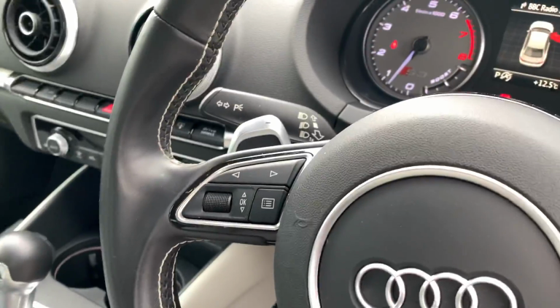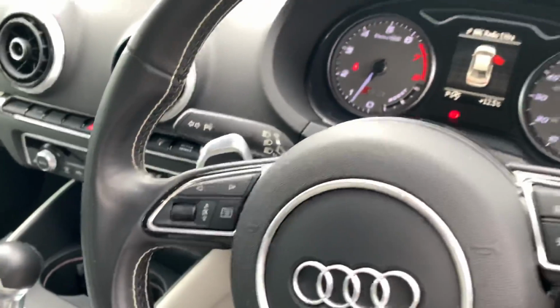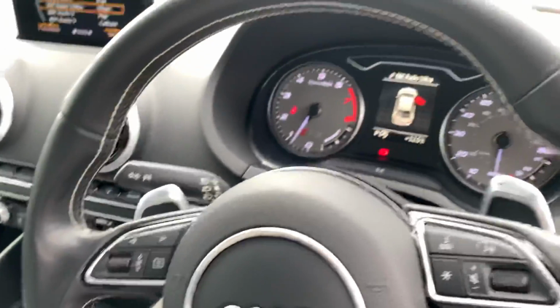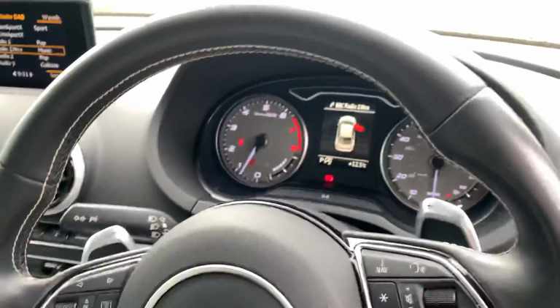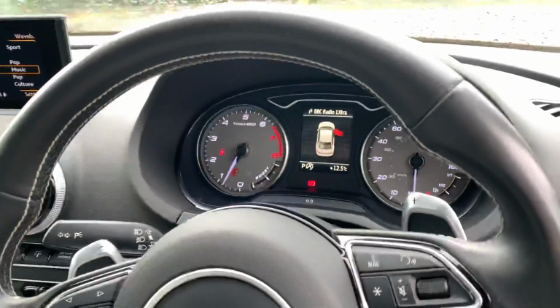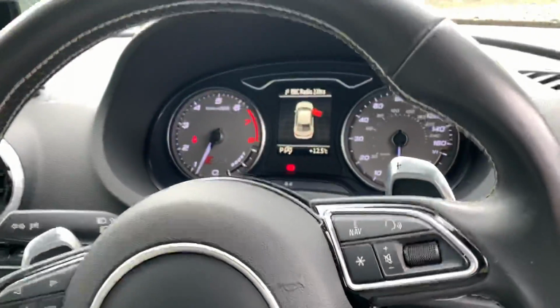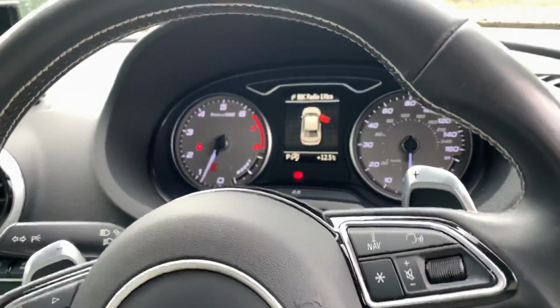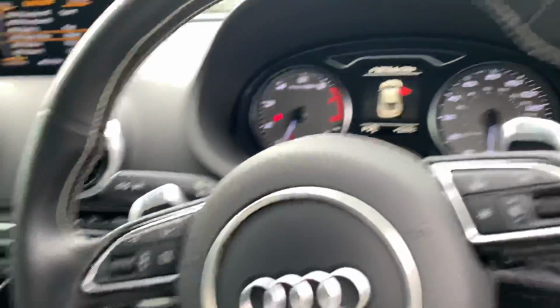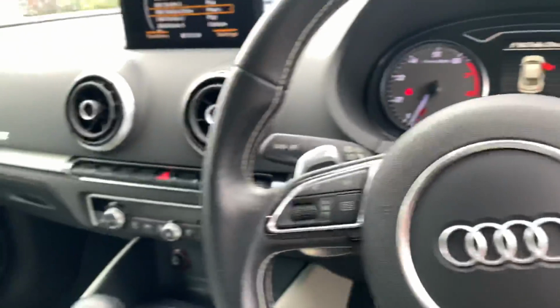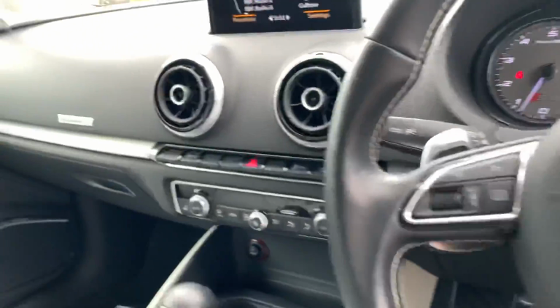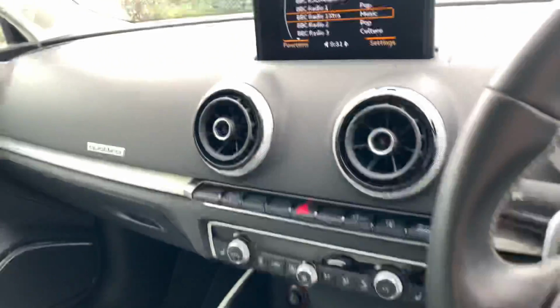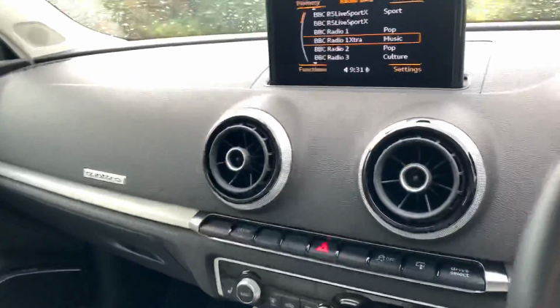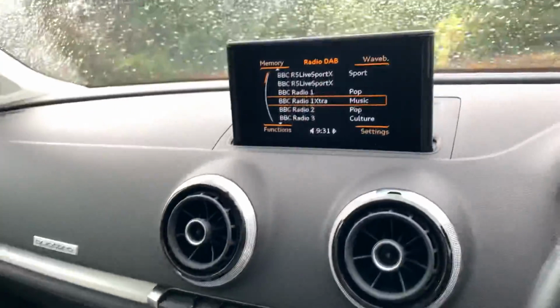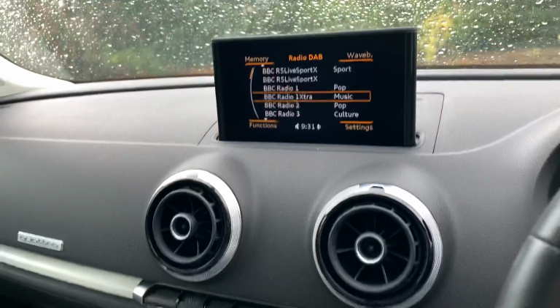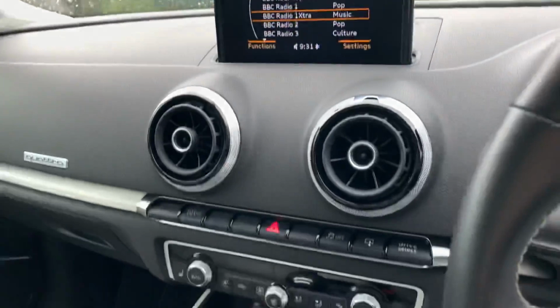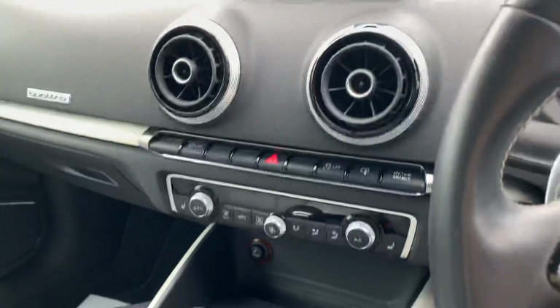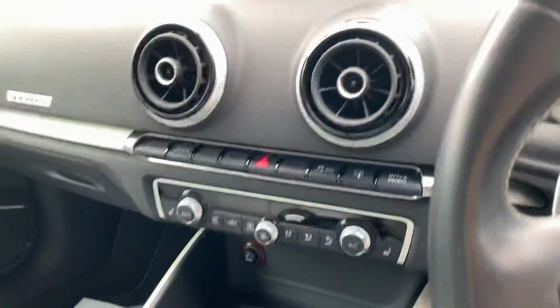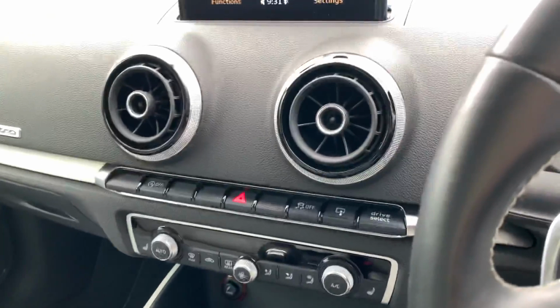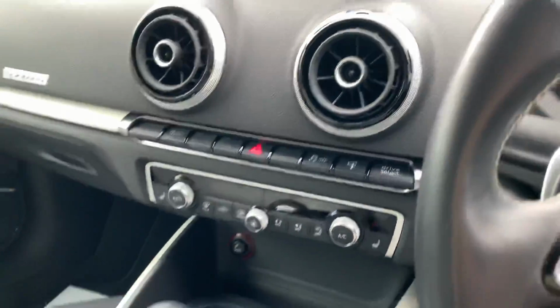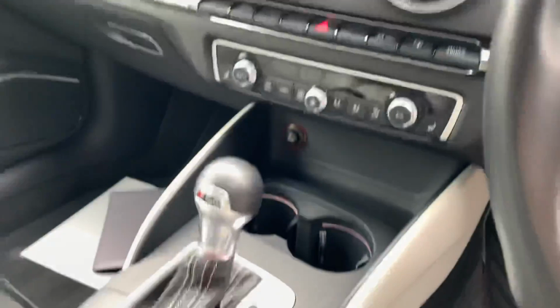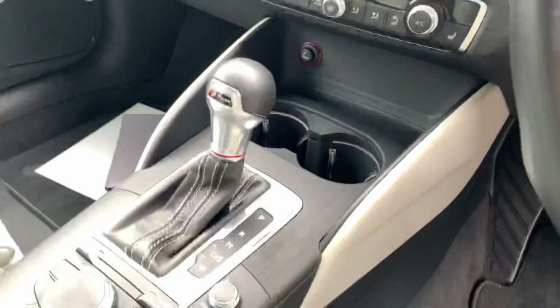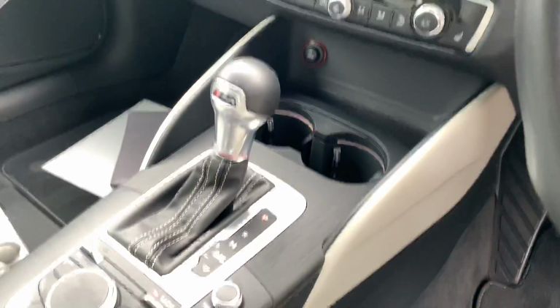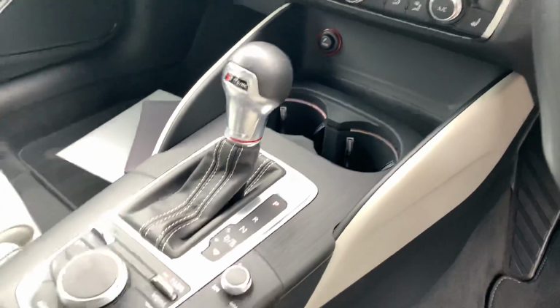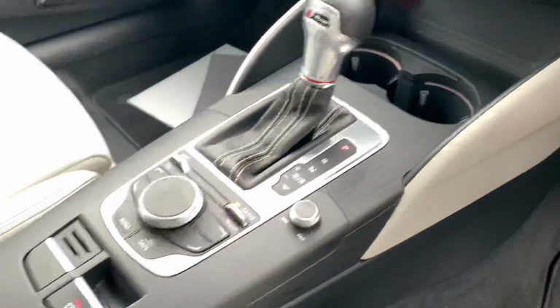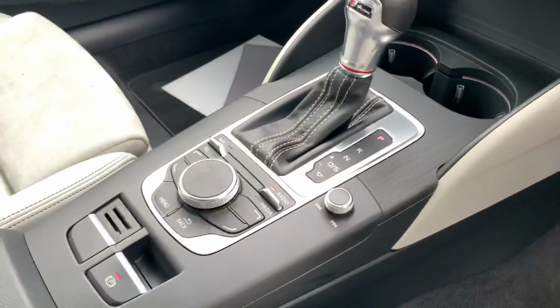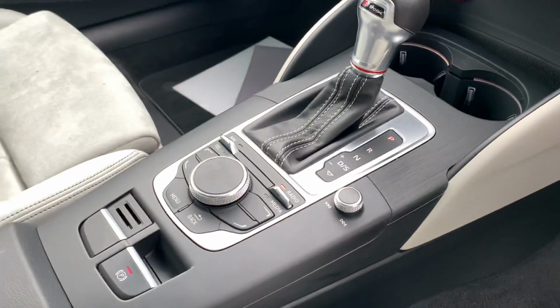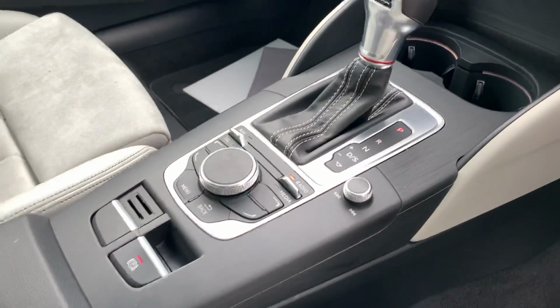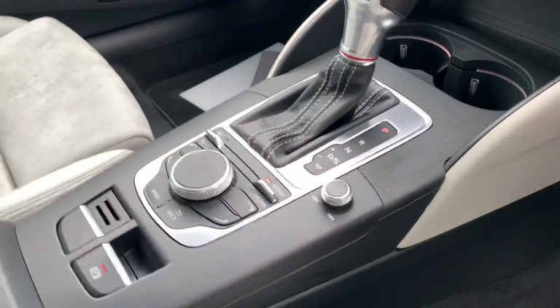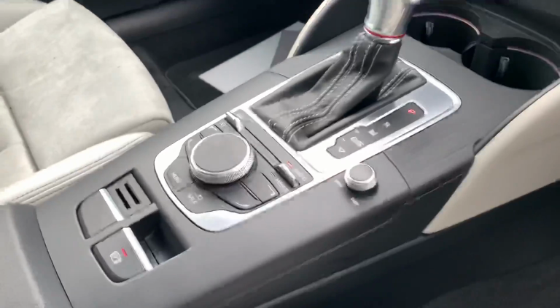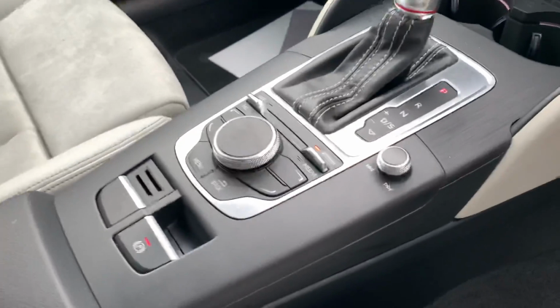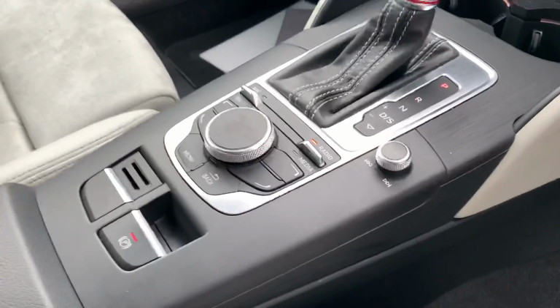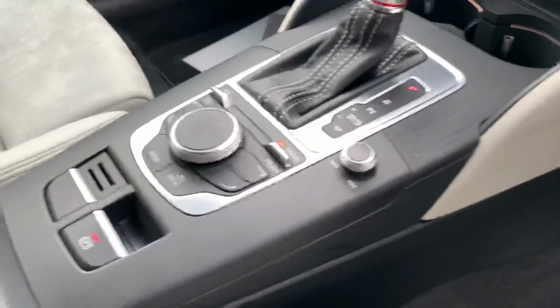We have the paddle shift there as well for manual mode. We have the digital dashboard. Over here we have the MMI display, the climate controllers, automatic gearbox, the MMI controller and the electronic handbrake as well.